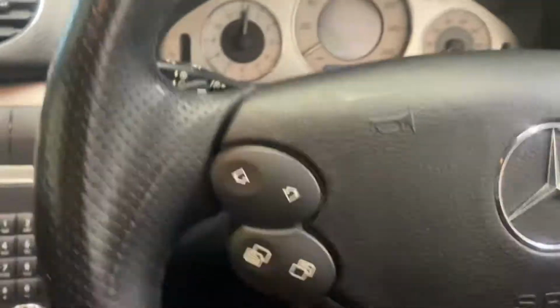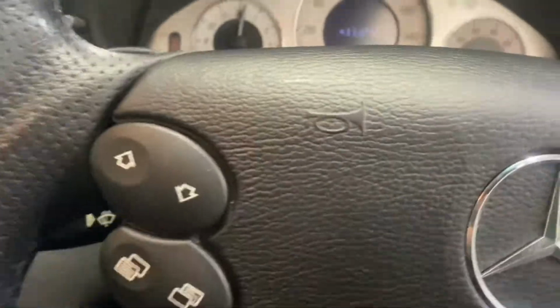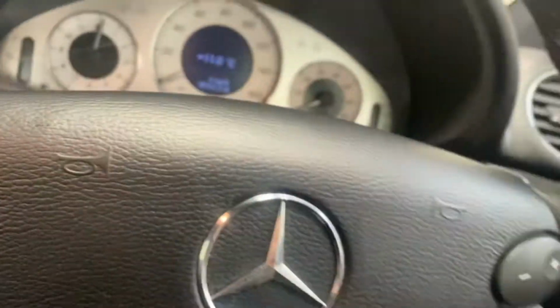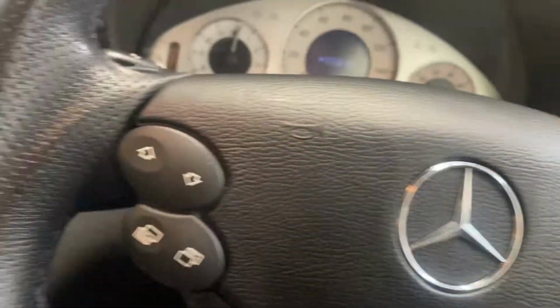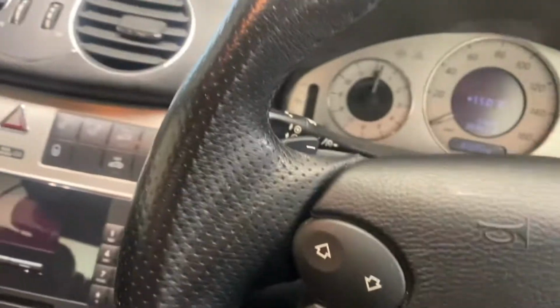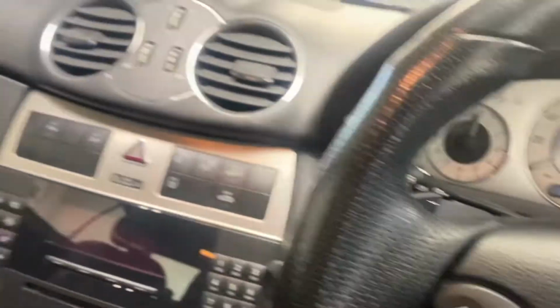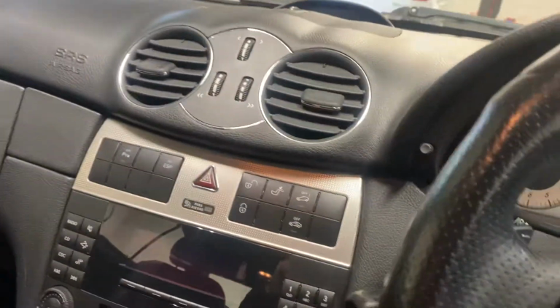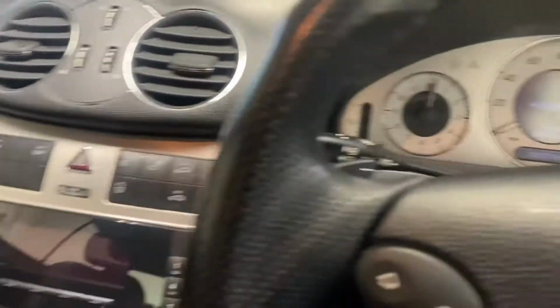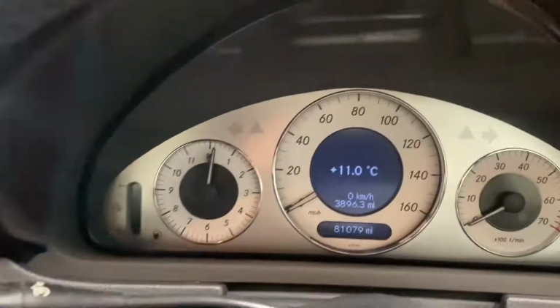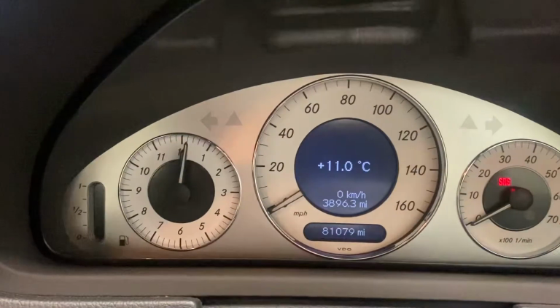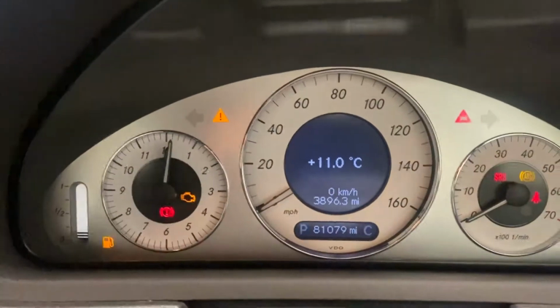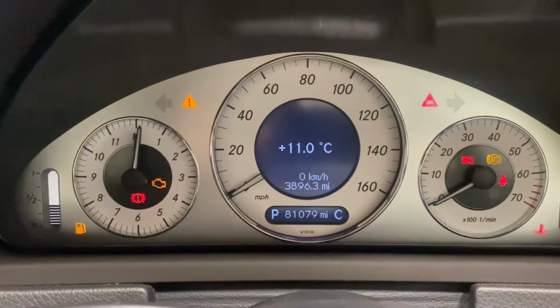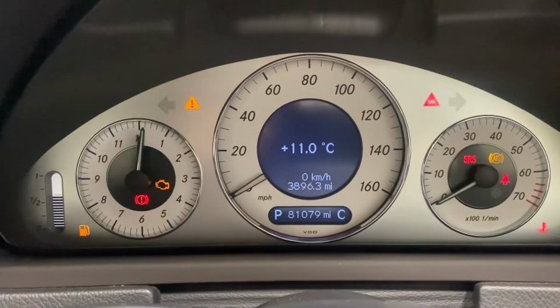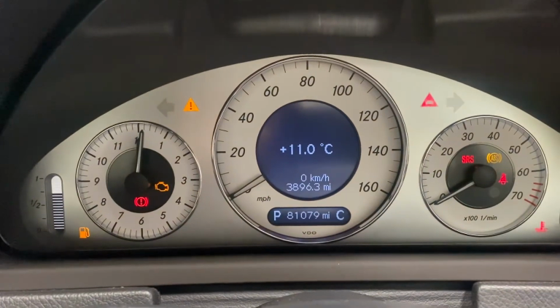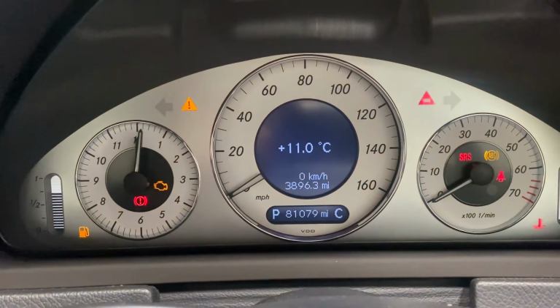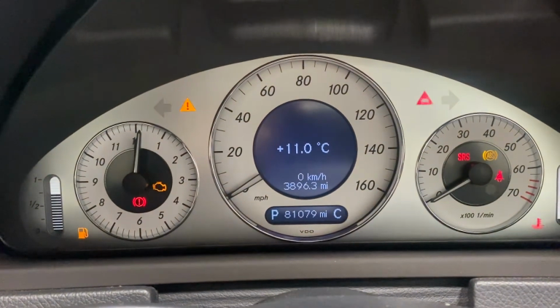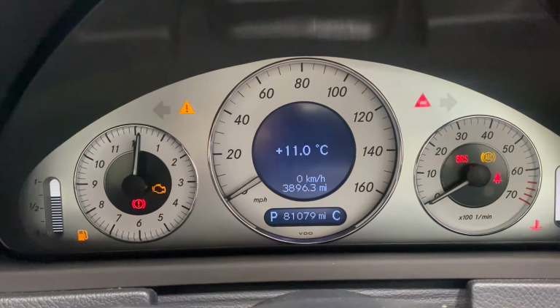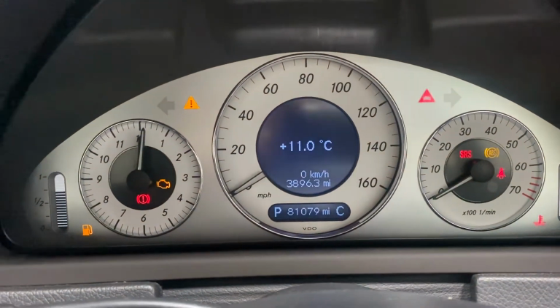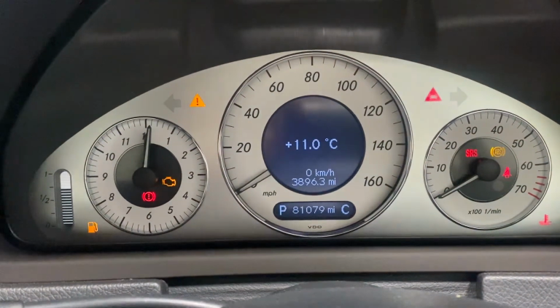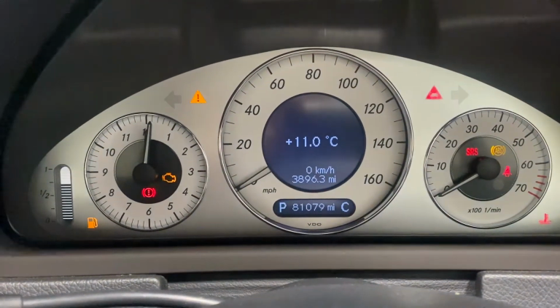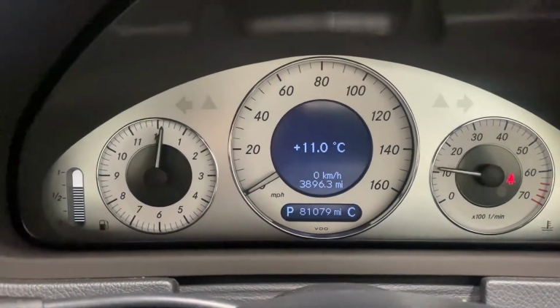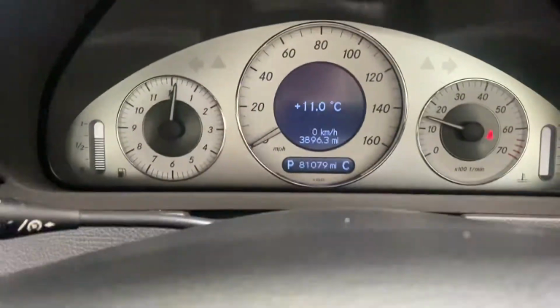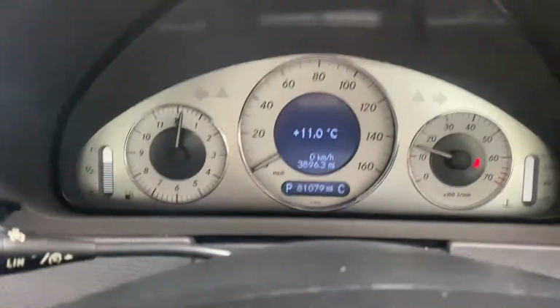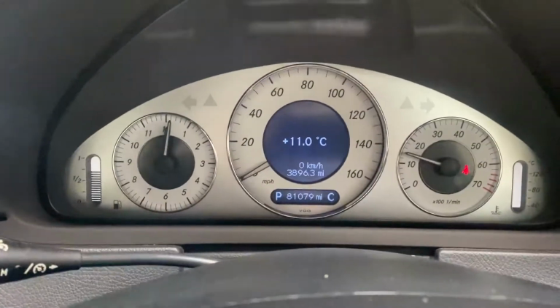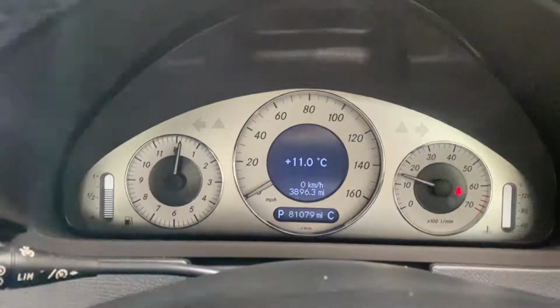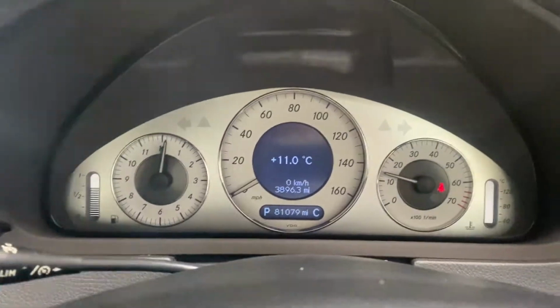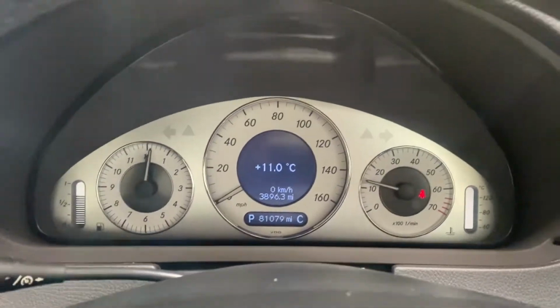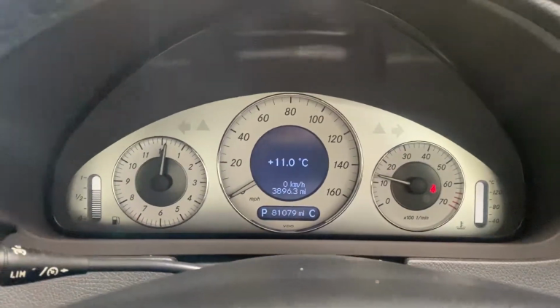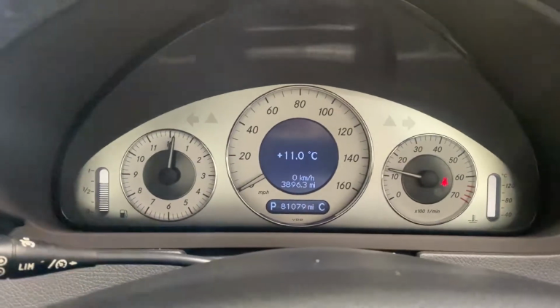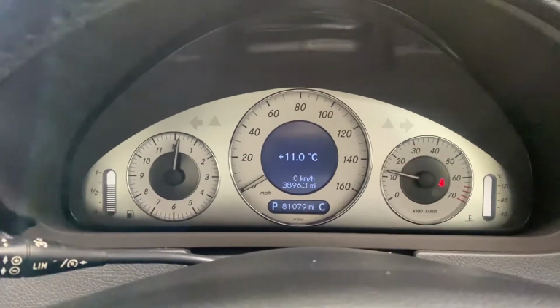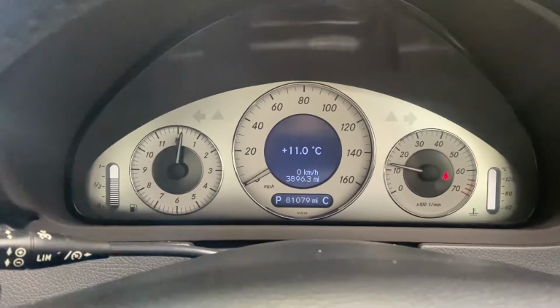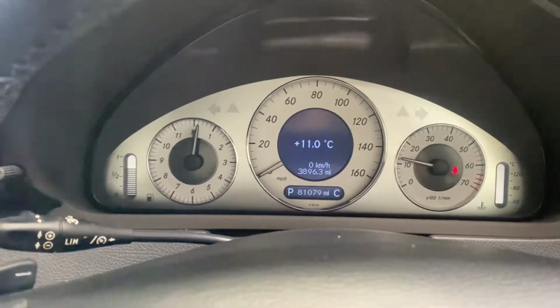It's only done 81,000 miles, which in the grand scheme of things is absolutely not a lot. Three quarters of your tank of fuel. No warning lights, as you would certainly hope or expect.